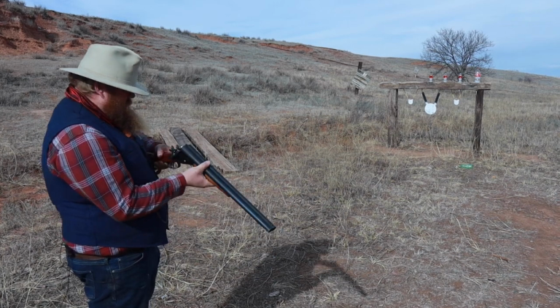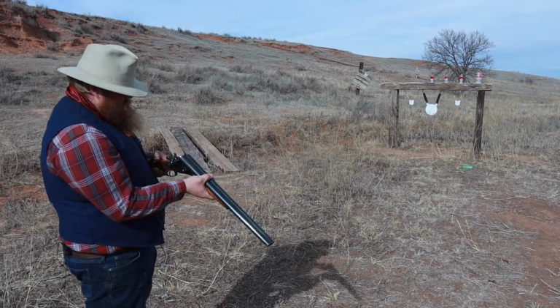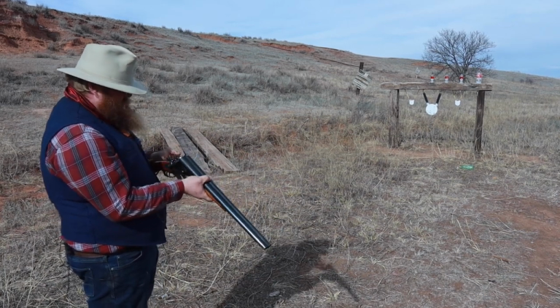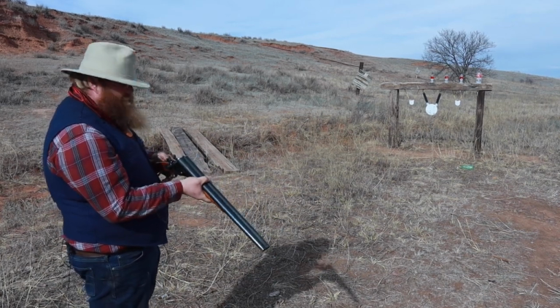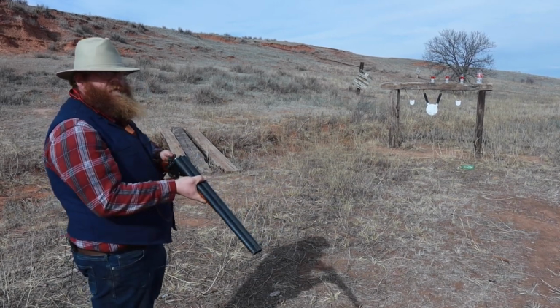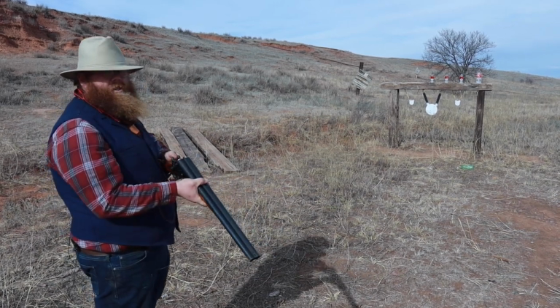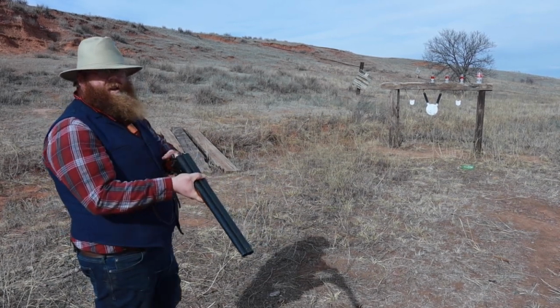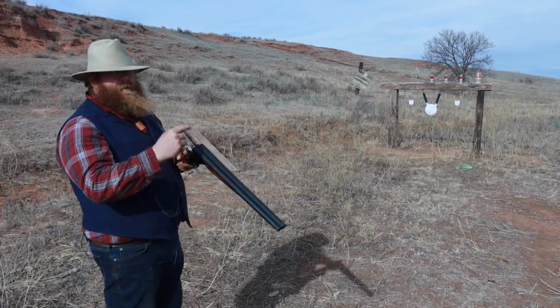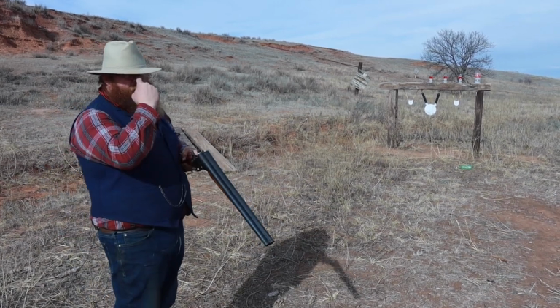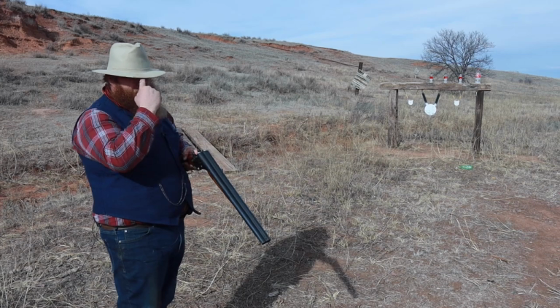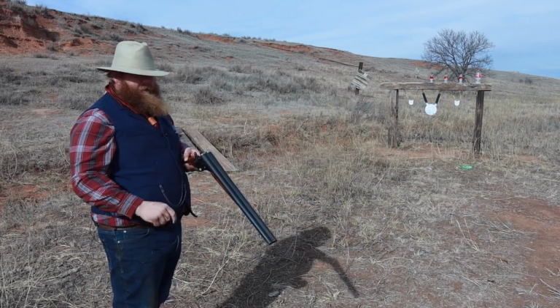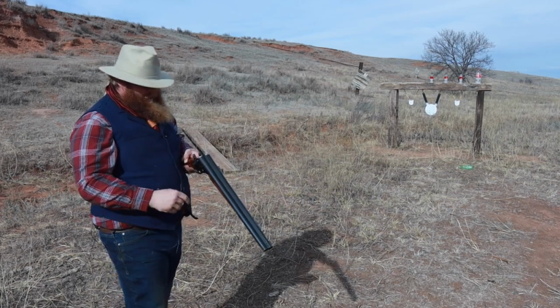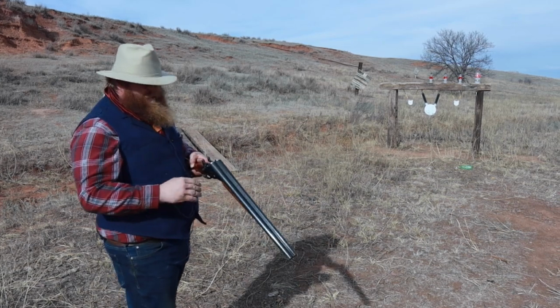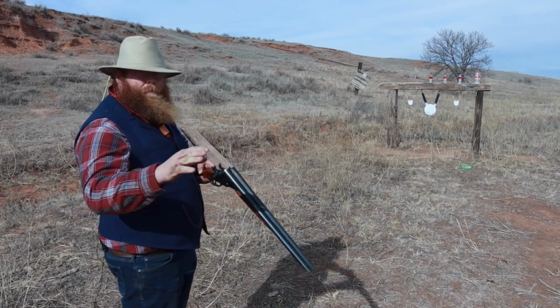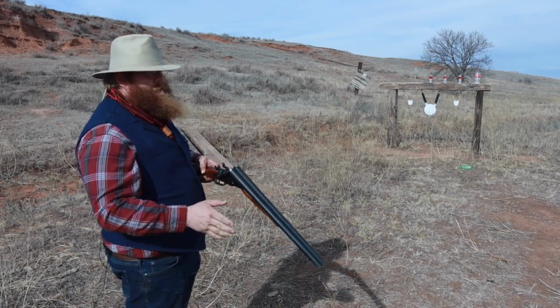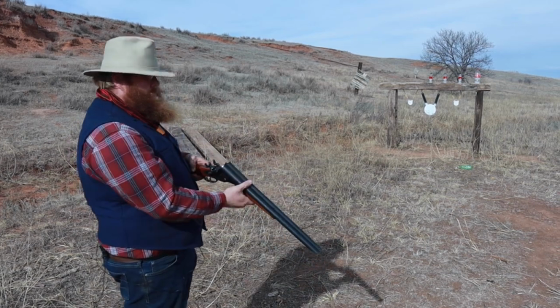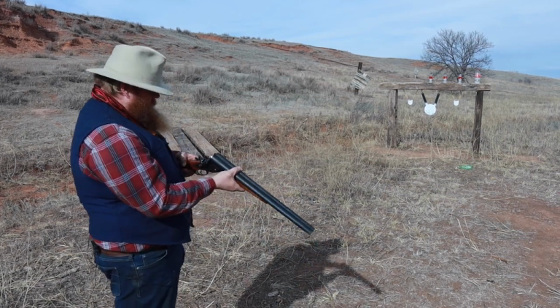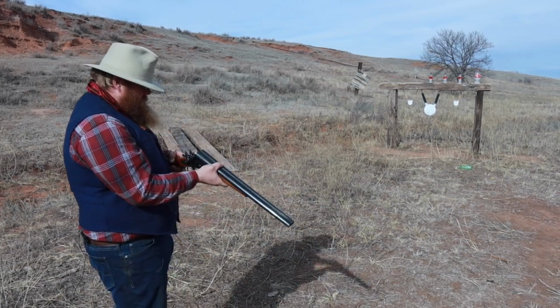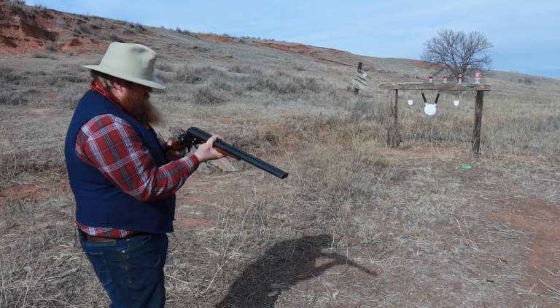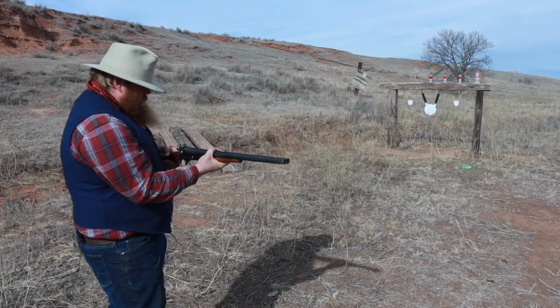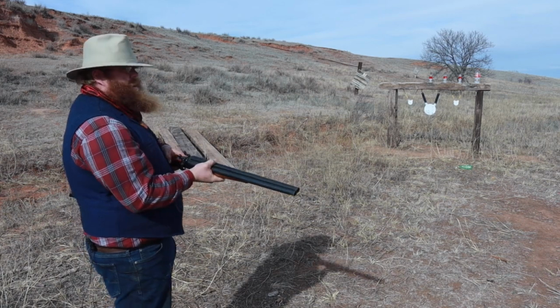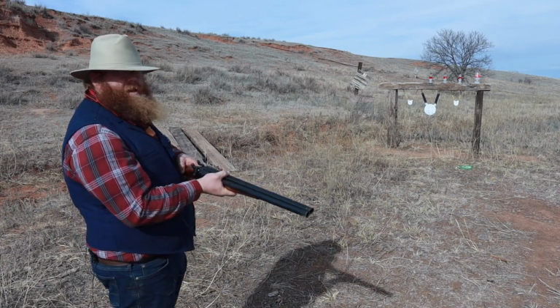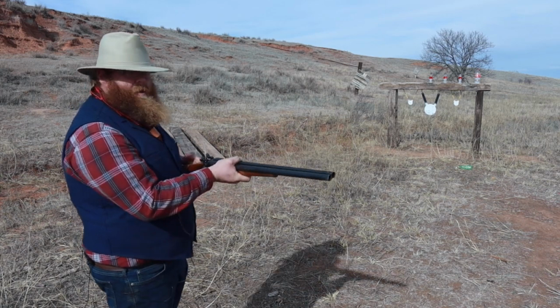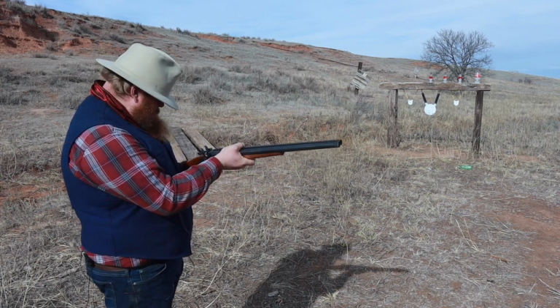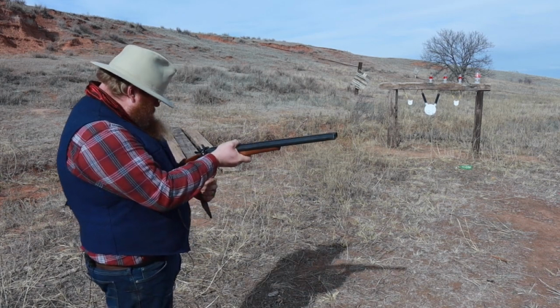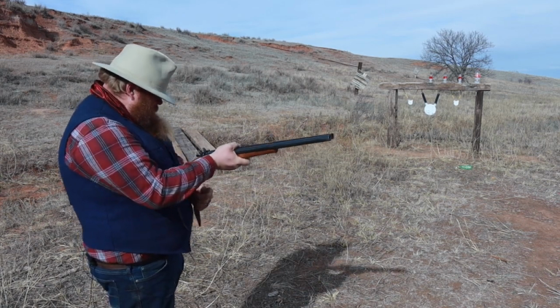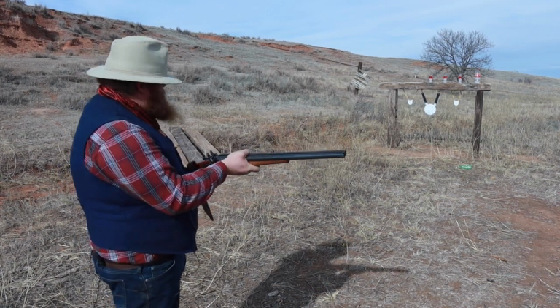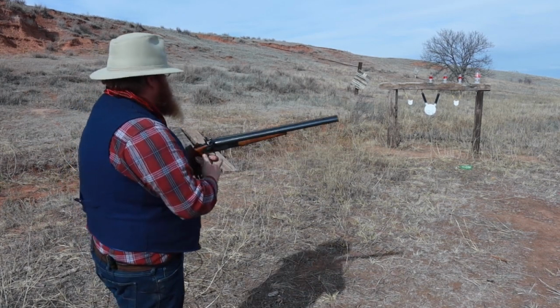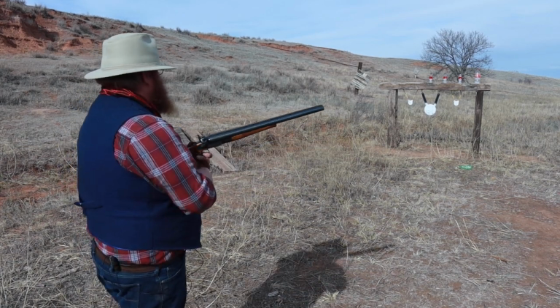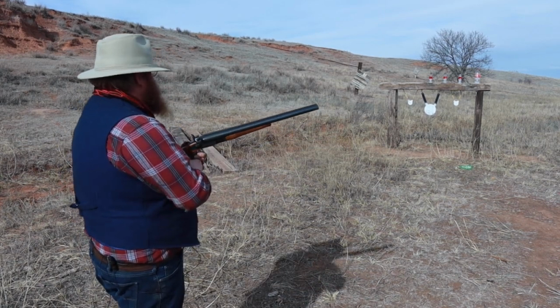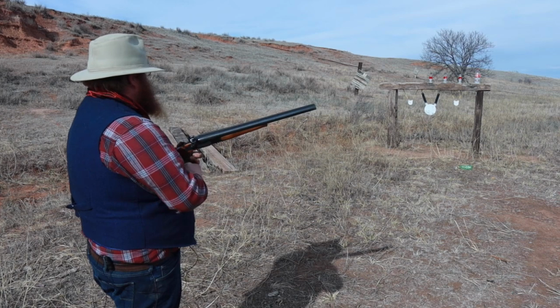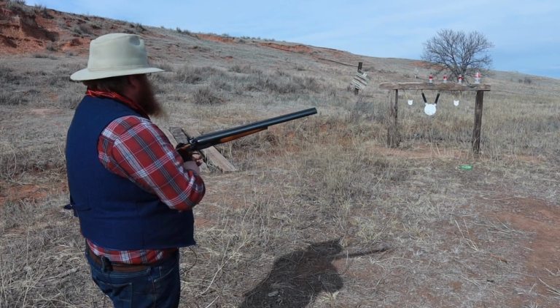Rumor has it that the 1878 was the shotgun that Doc Holliday used at the OK Corral. Some people say it was a European-made gun, but it was a 10-gauge, I believe. But still, same model shotgun as this.